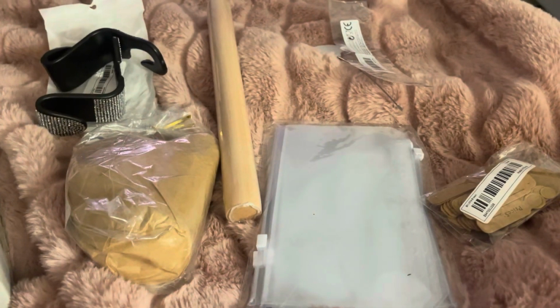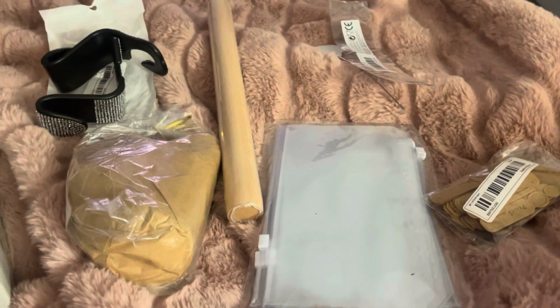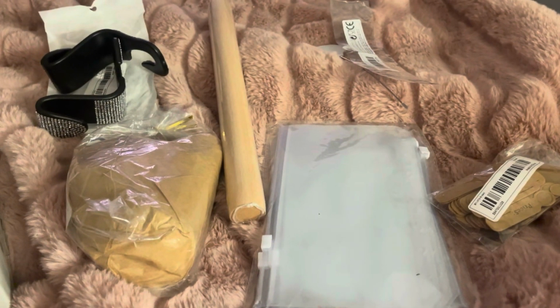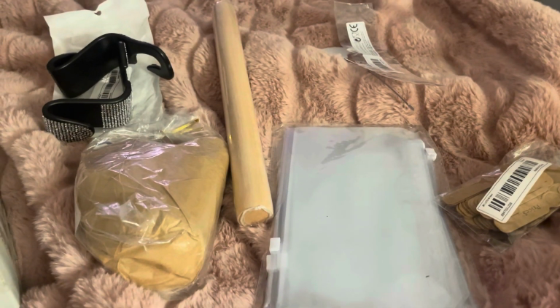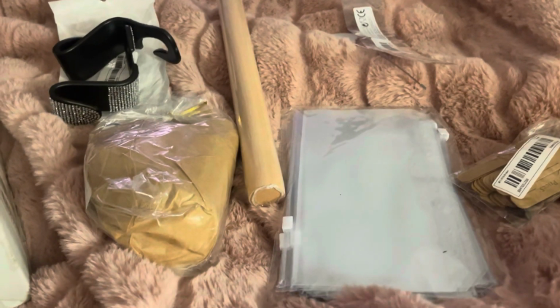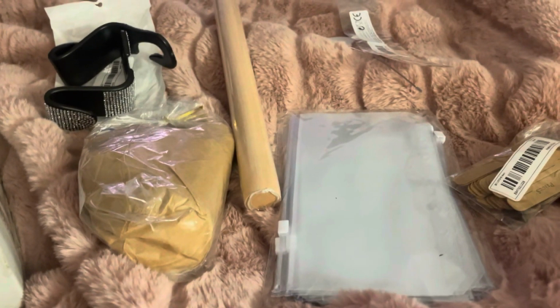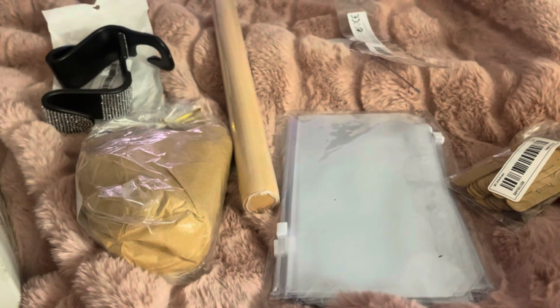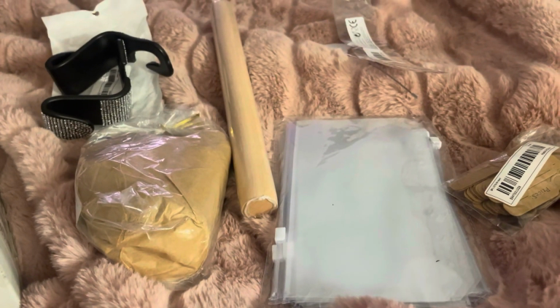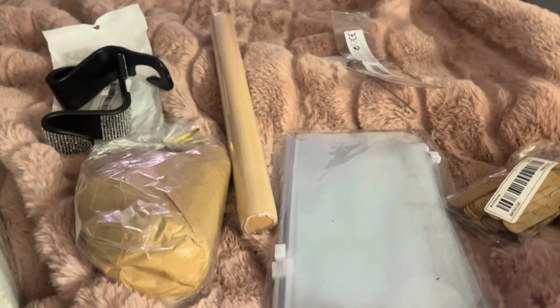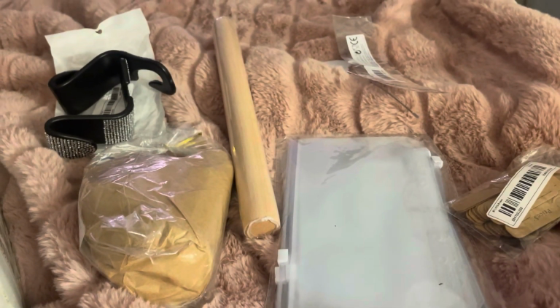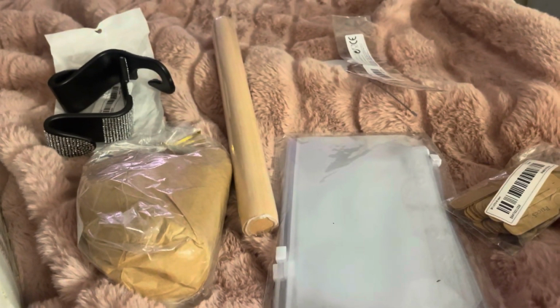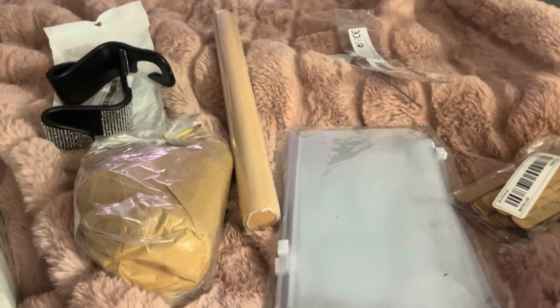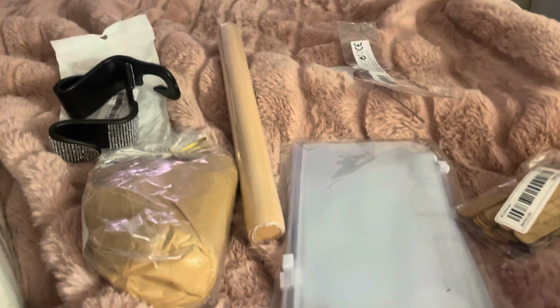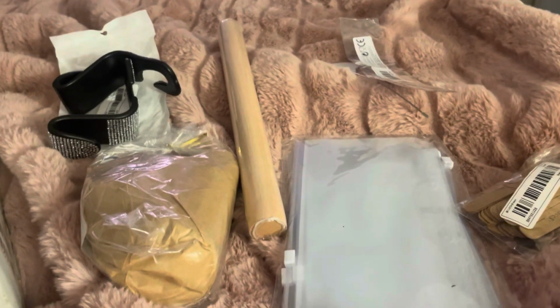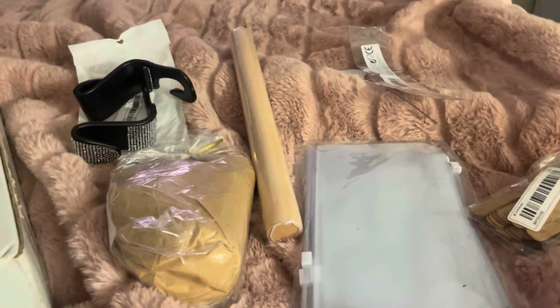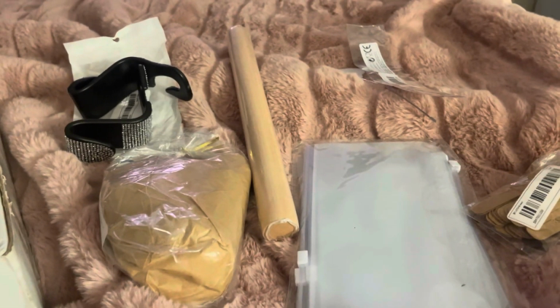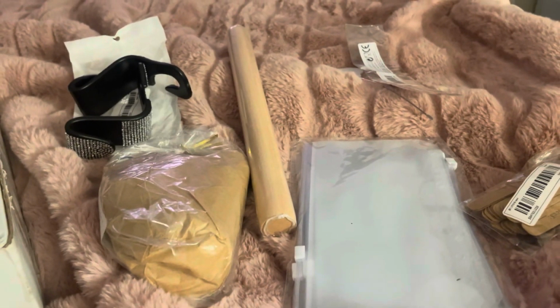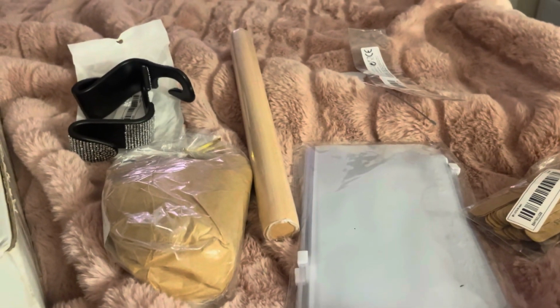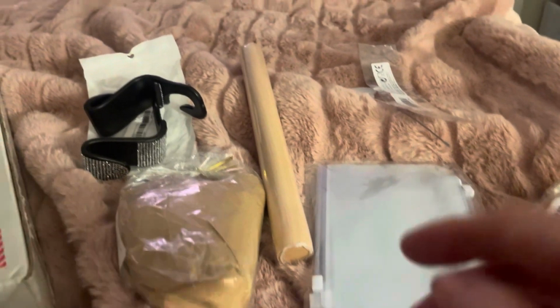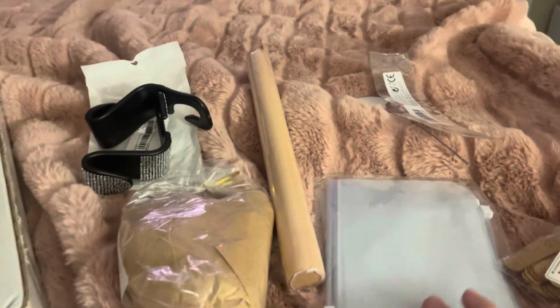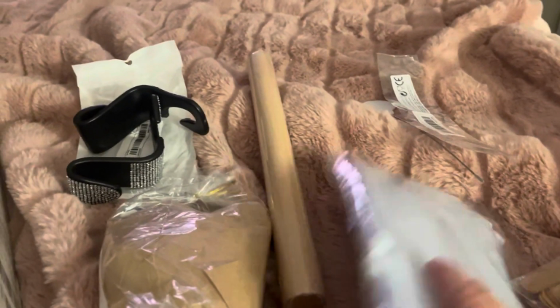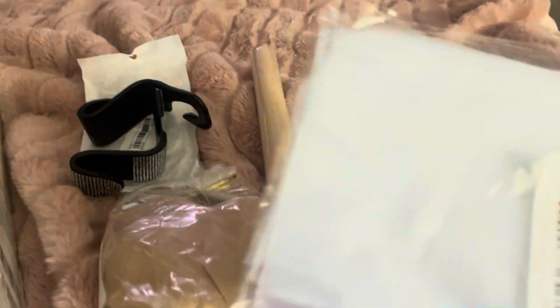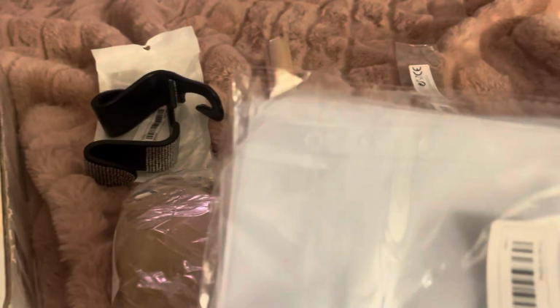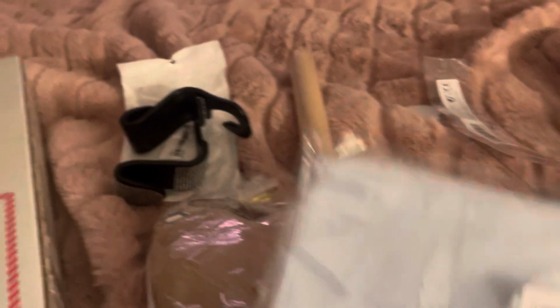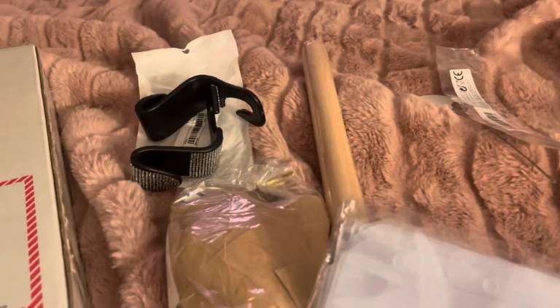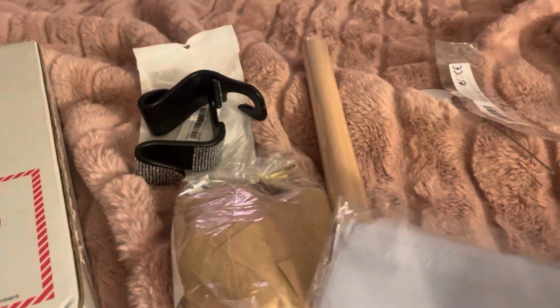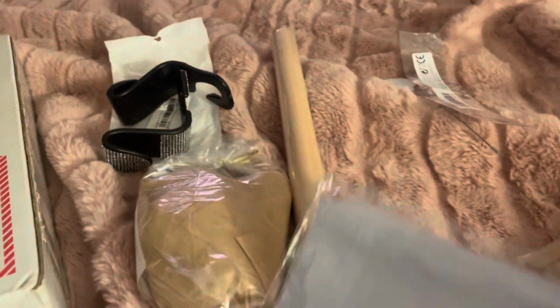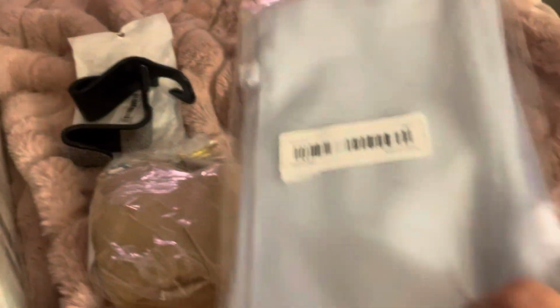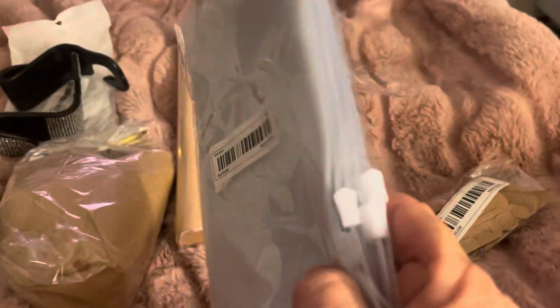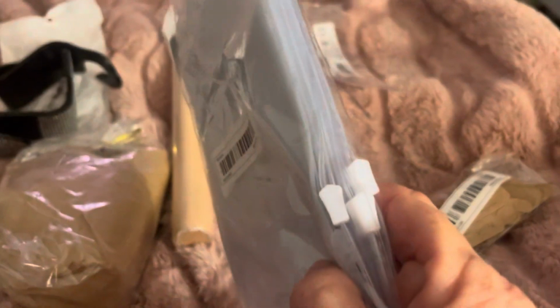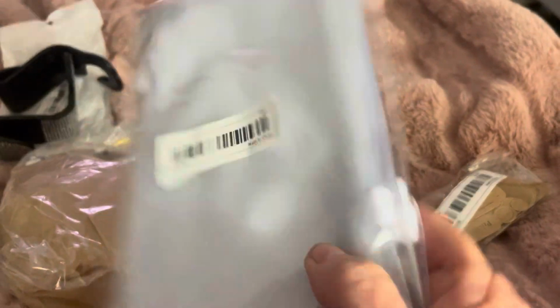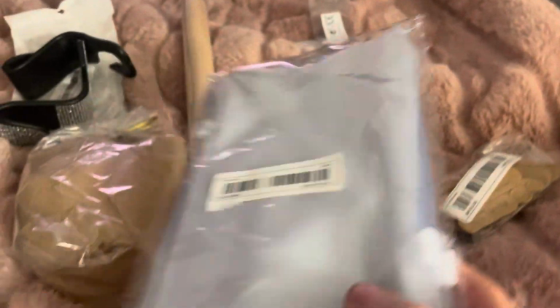Hi everybody, this is Robin. I am Katahdin Cookin' Mom's Homestead and this is my Temu haul. I figured I would show you — I got another binder, and I got some plastic envelopes with zippers for budgeting.